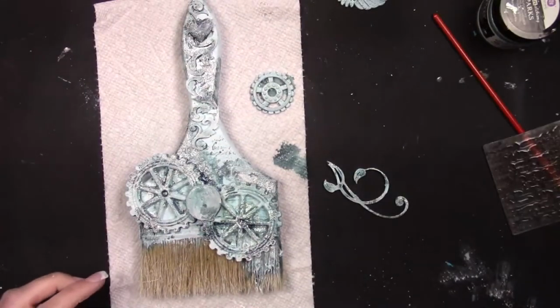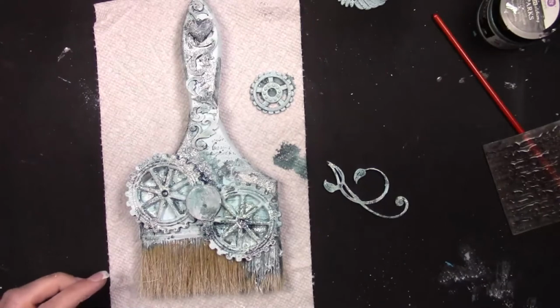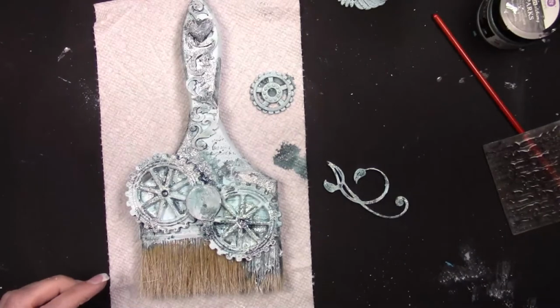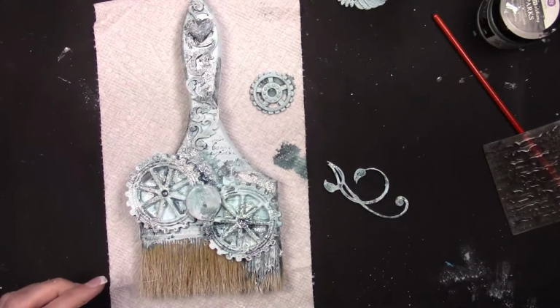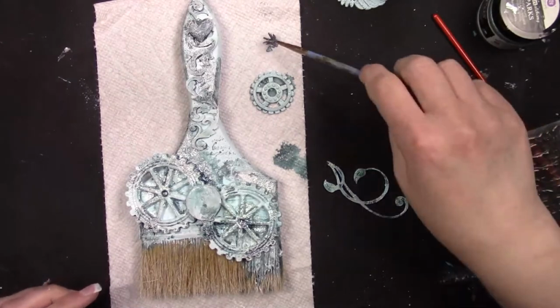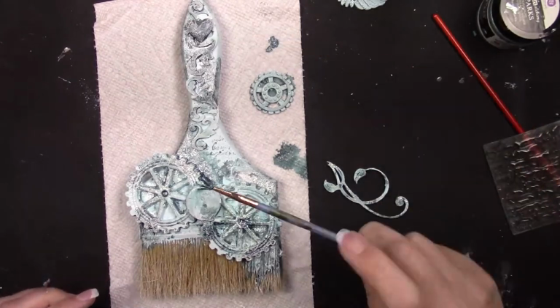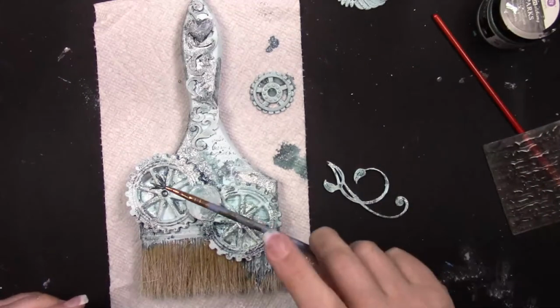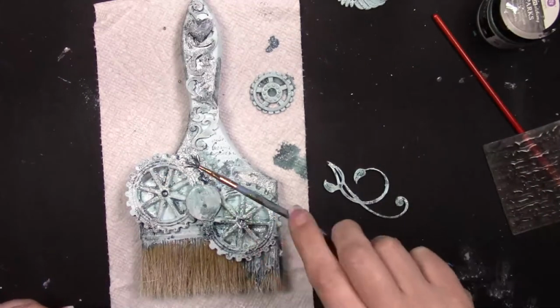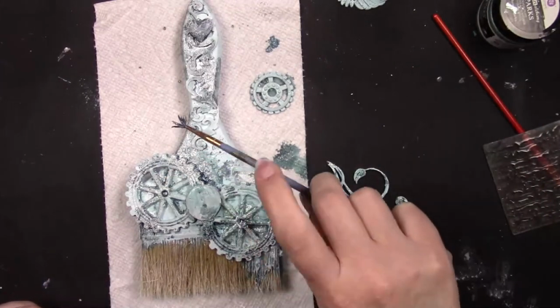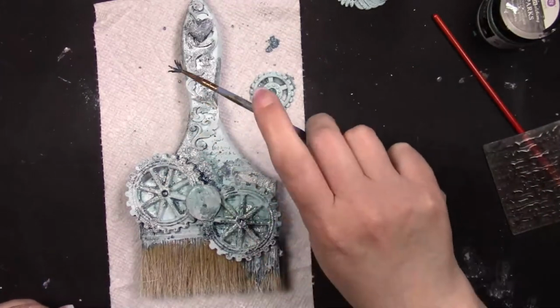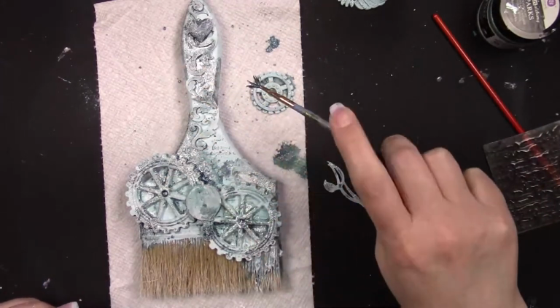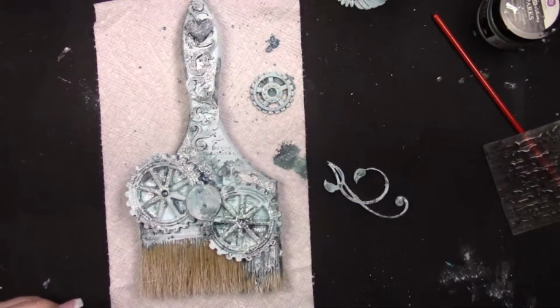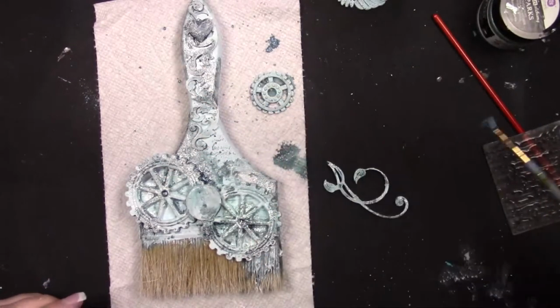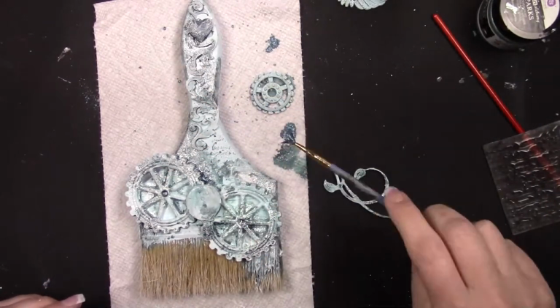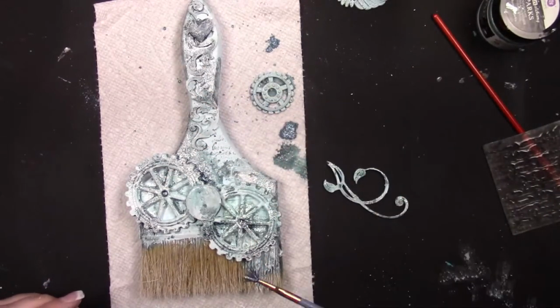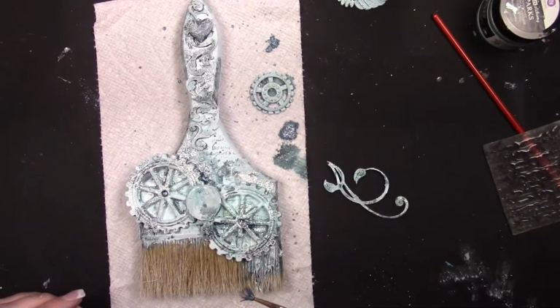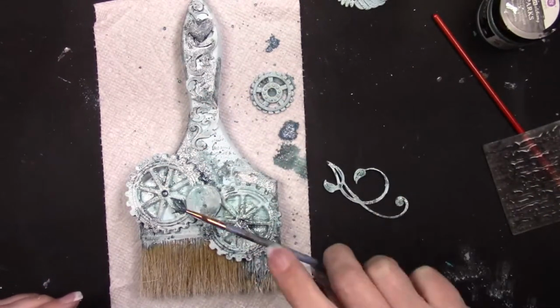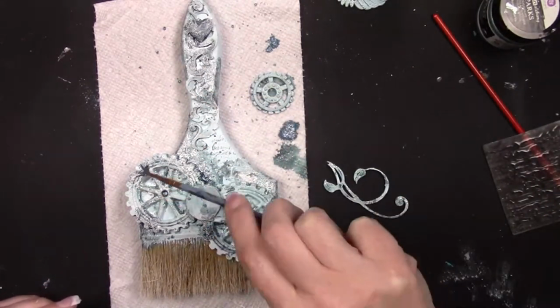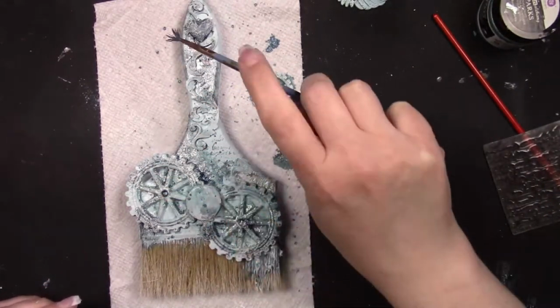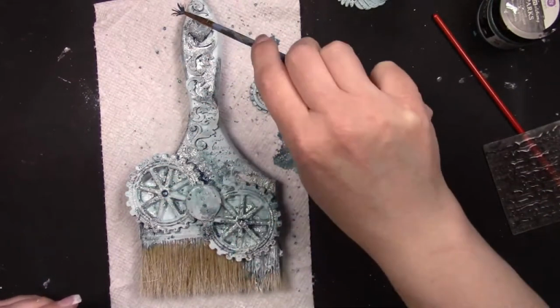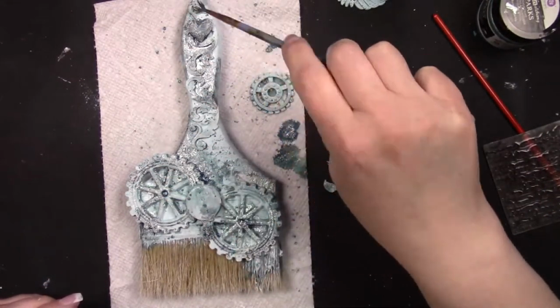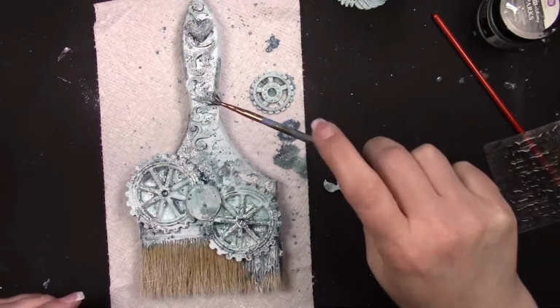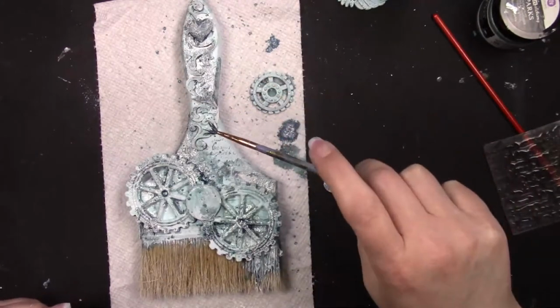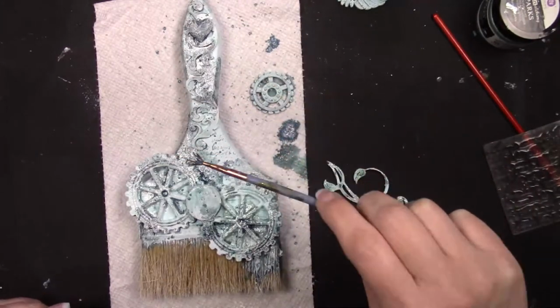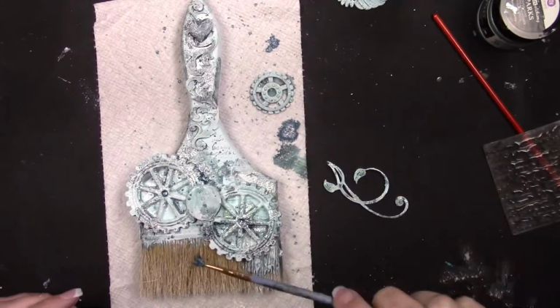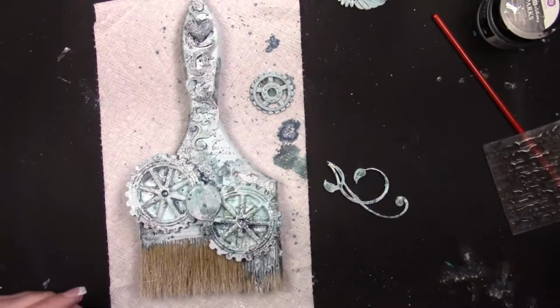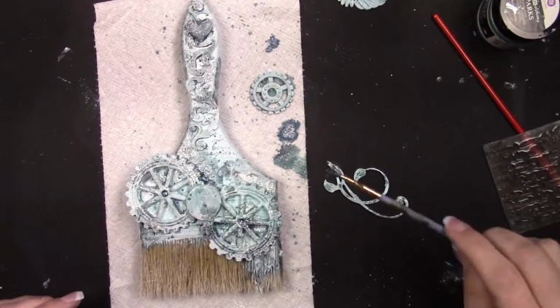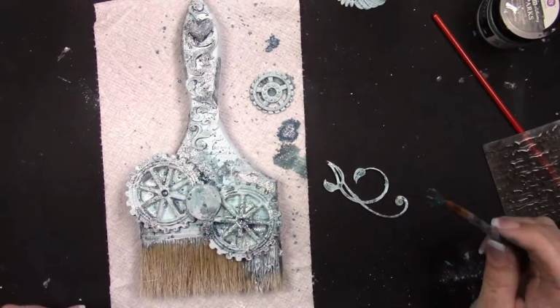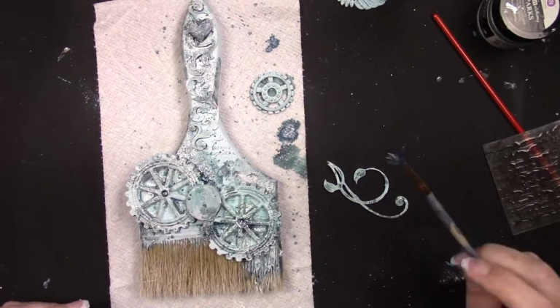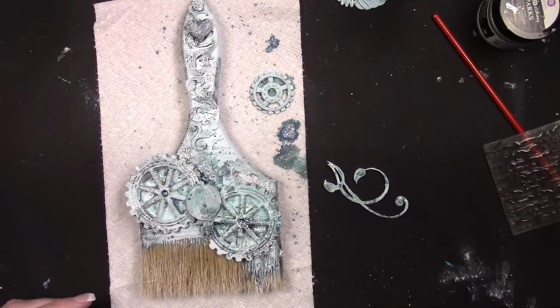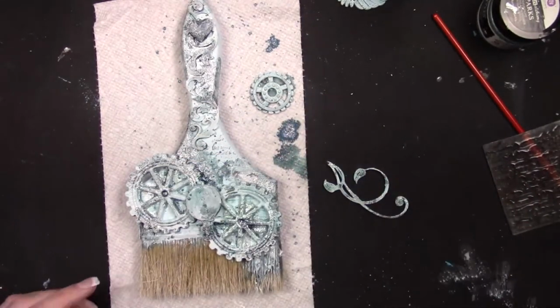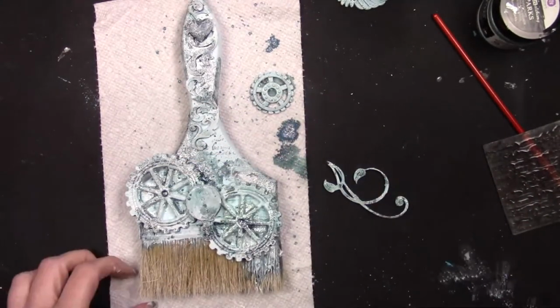Next I'm going to add a tiny touch of splatter — just a little bit of the Finnebar Sparks paint with a touch of water — just to add a little bit of sparkle.